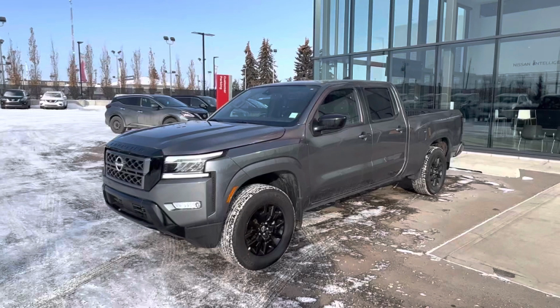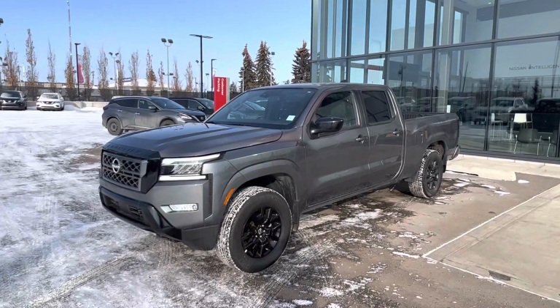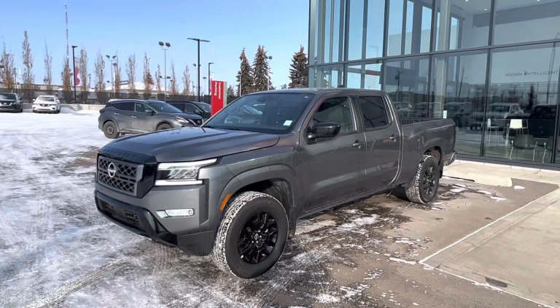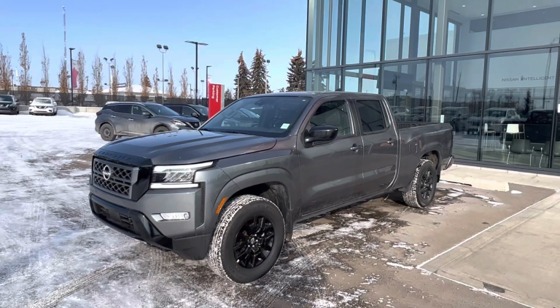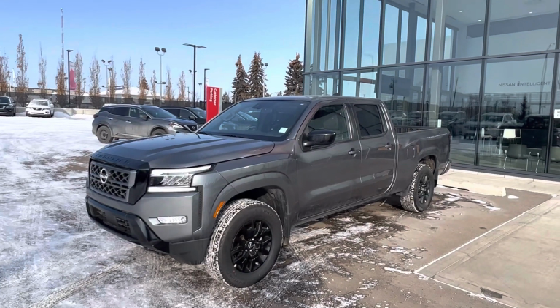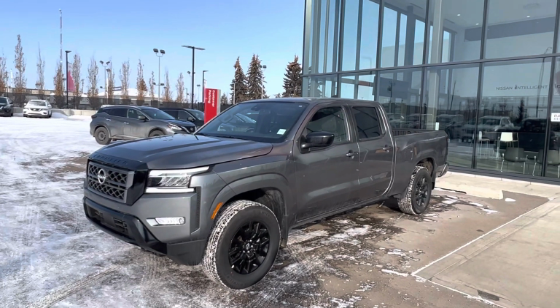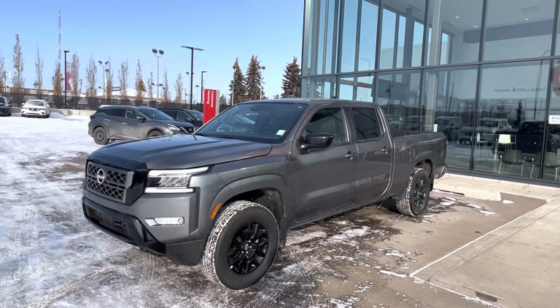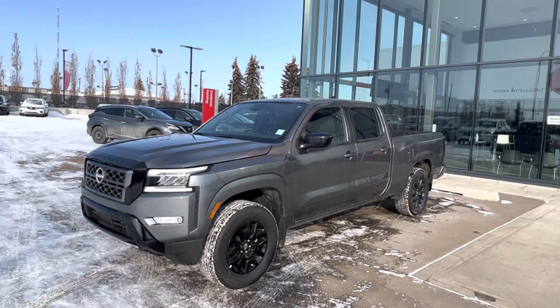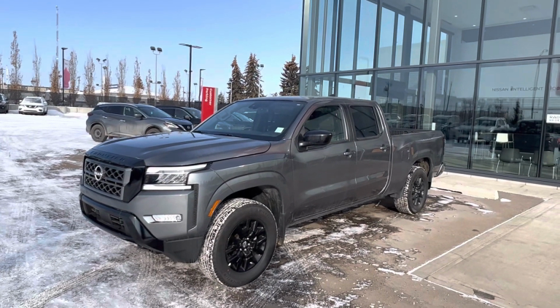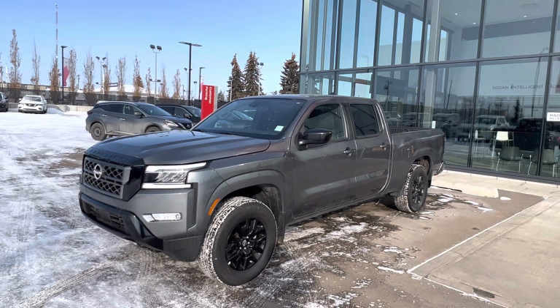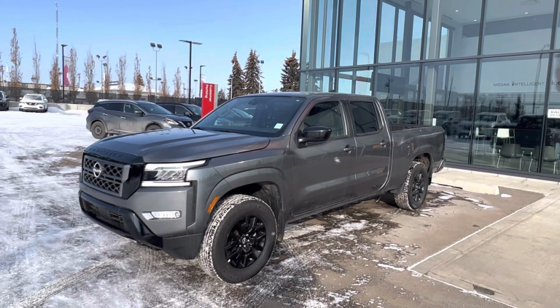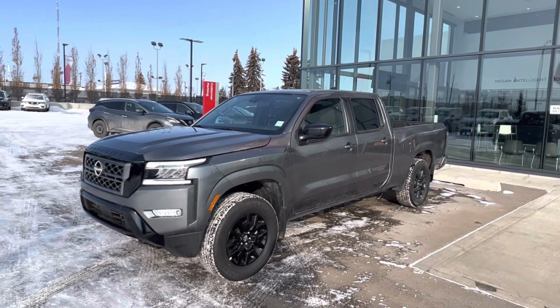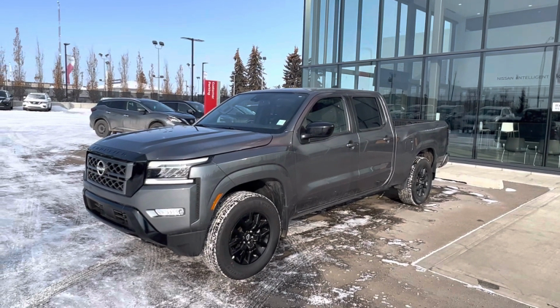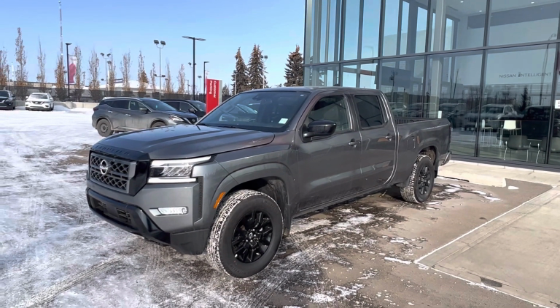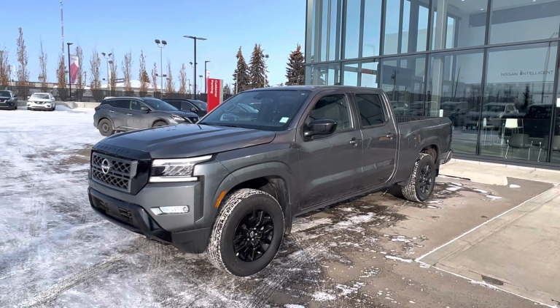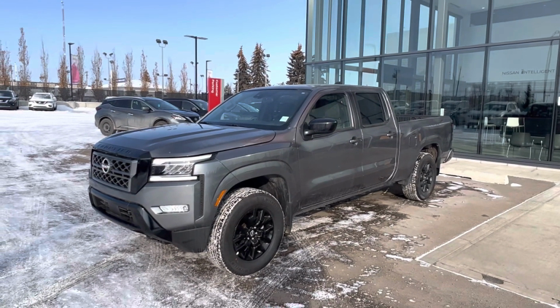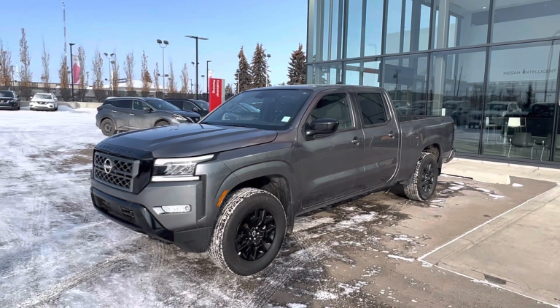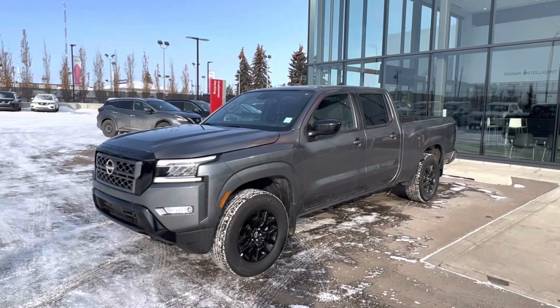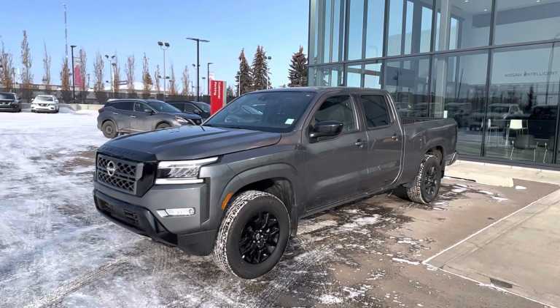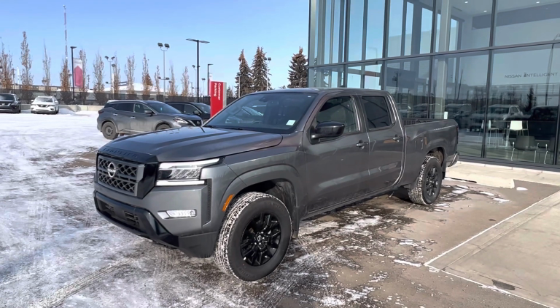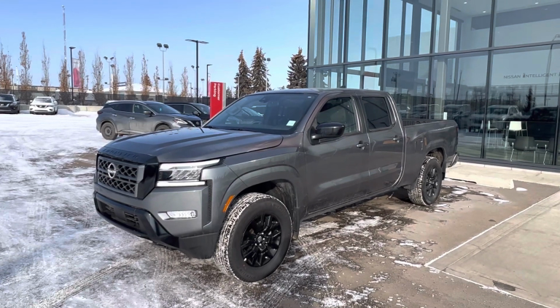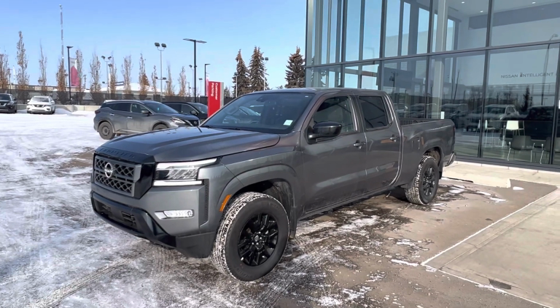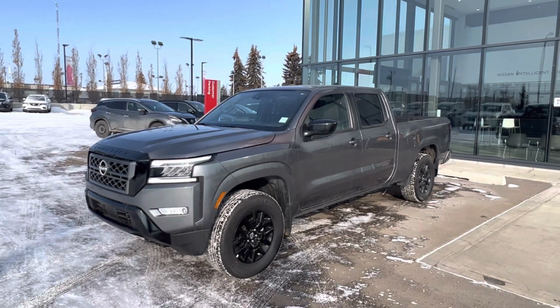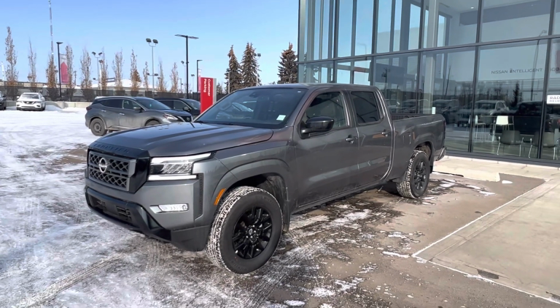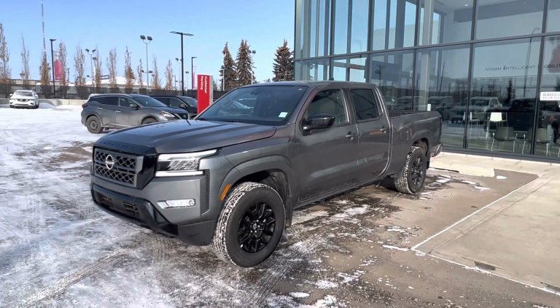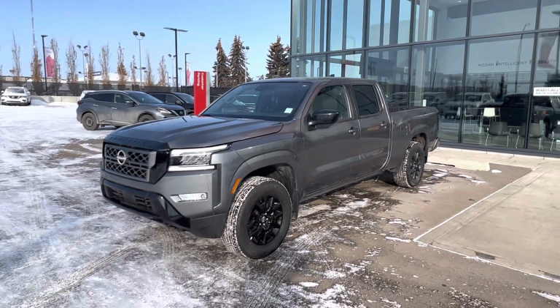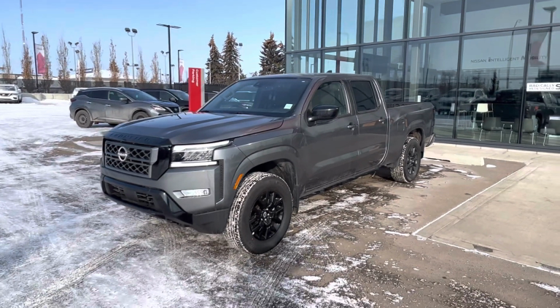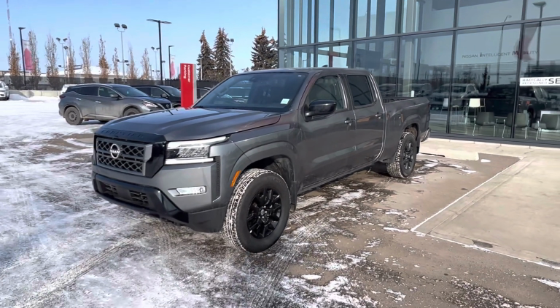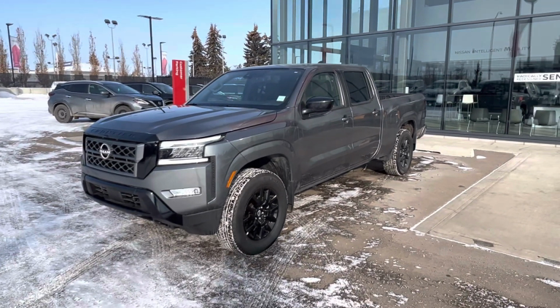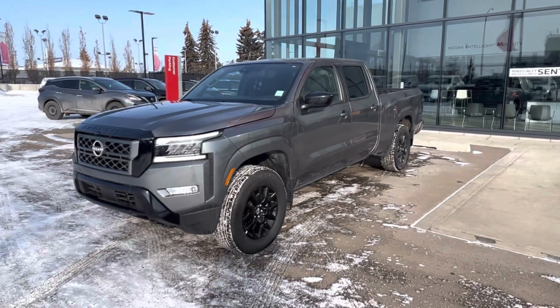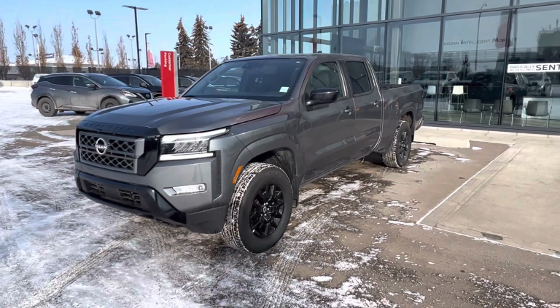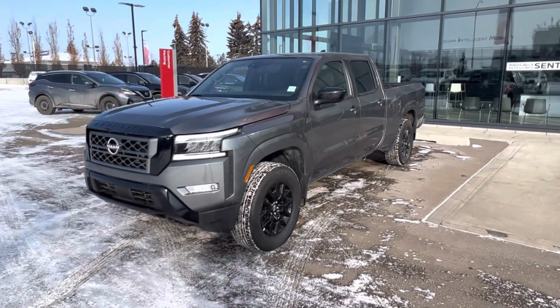Hey, good morning Cal. It's Matthew from West End Nissan. So here is the 2023 SV Midnight in the Gun Metallic. This is my favorite color by far.